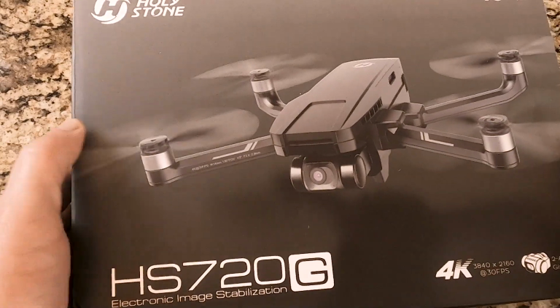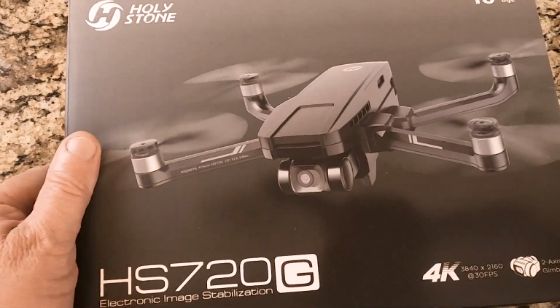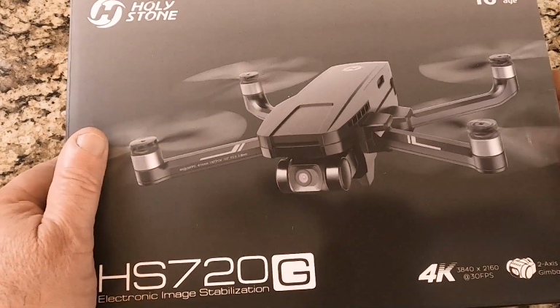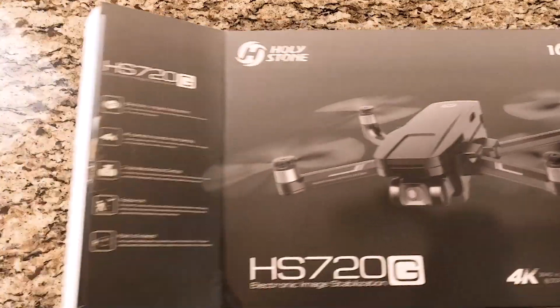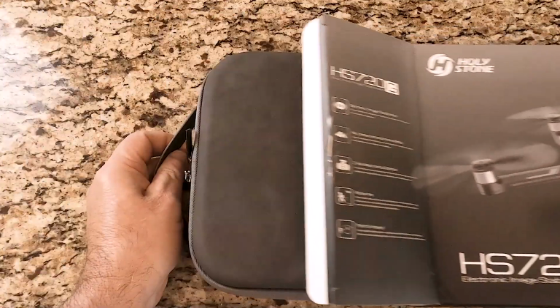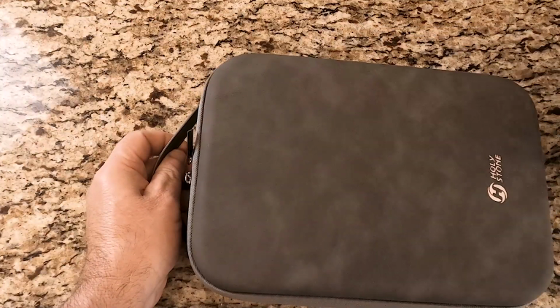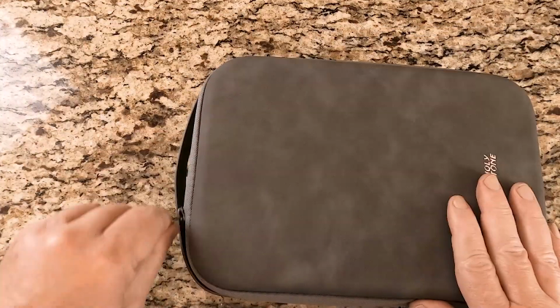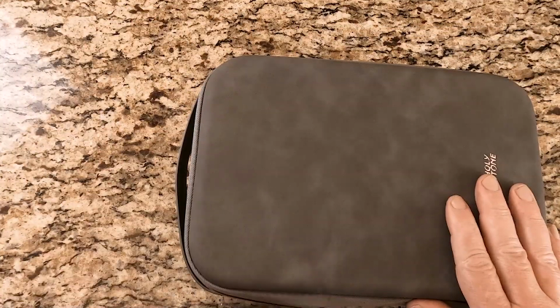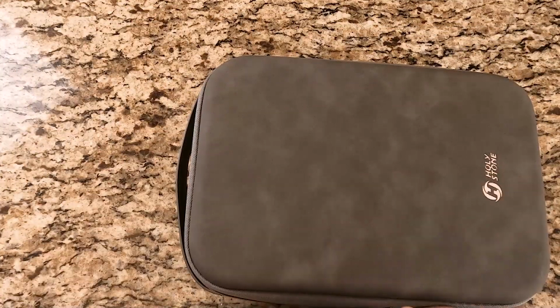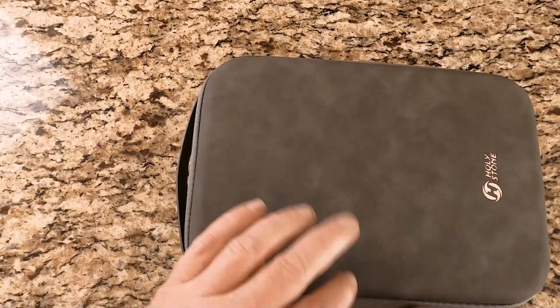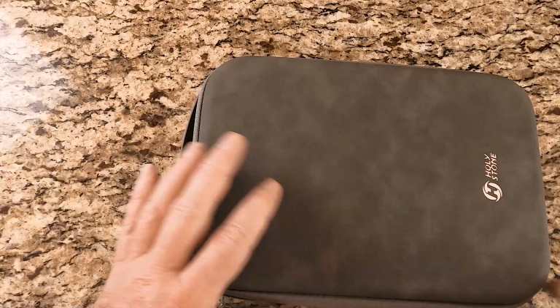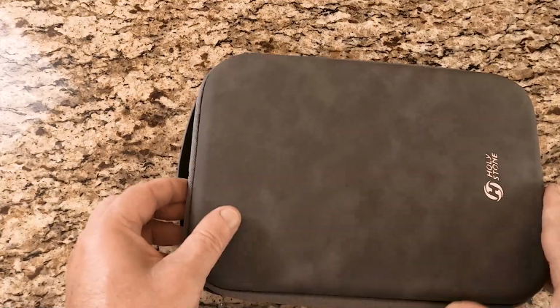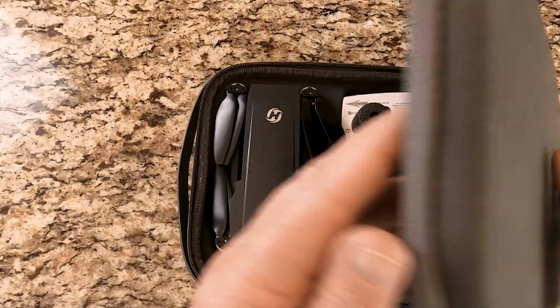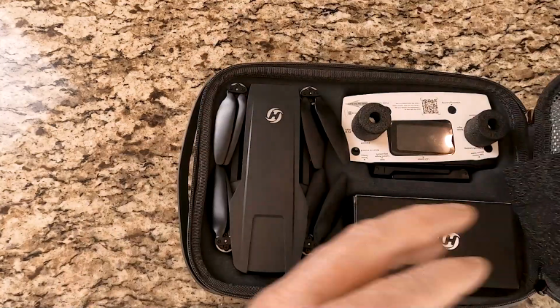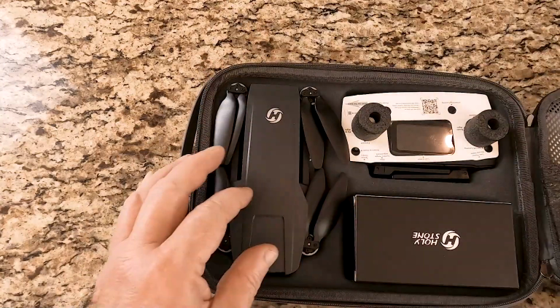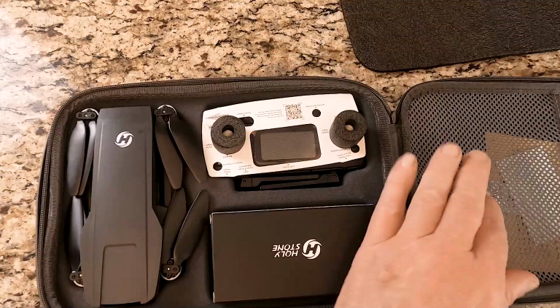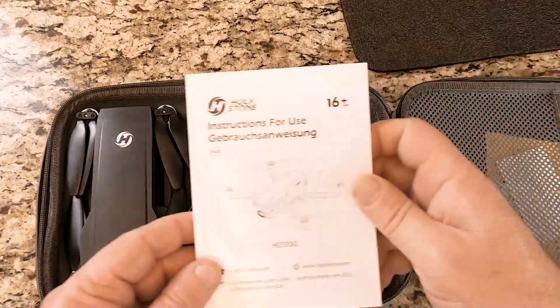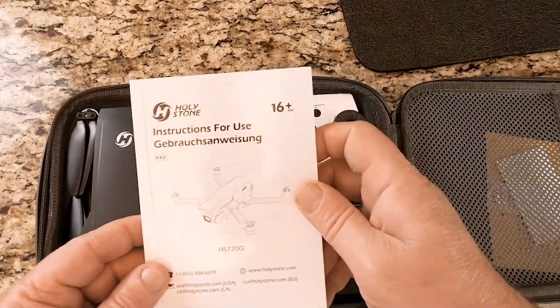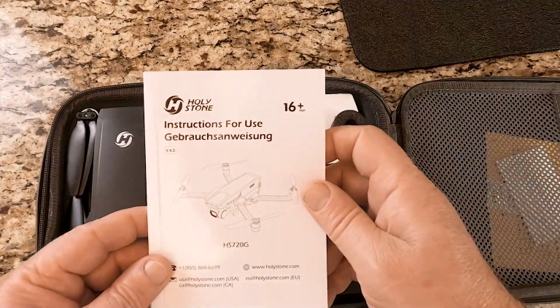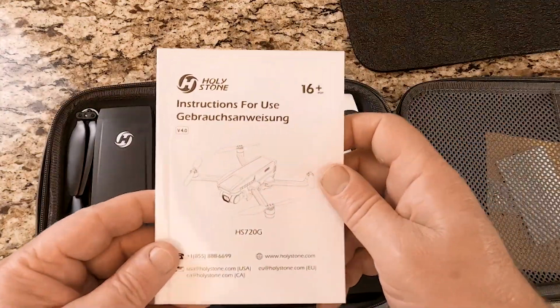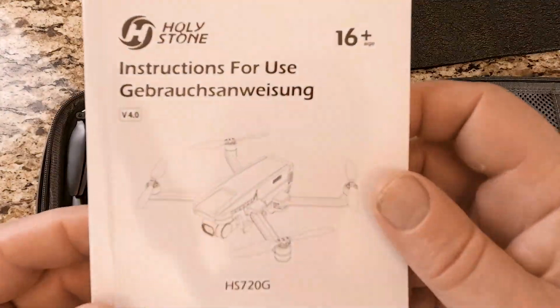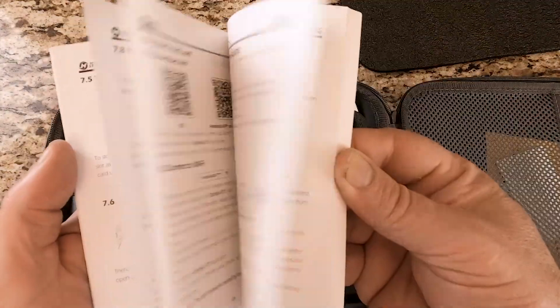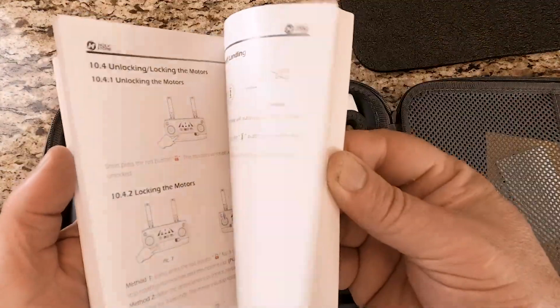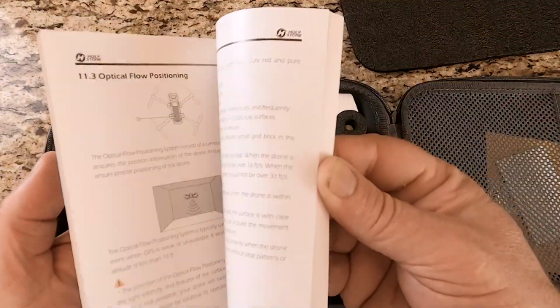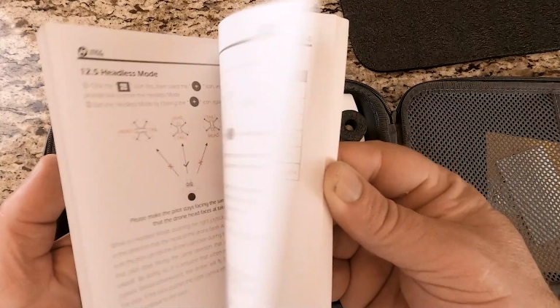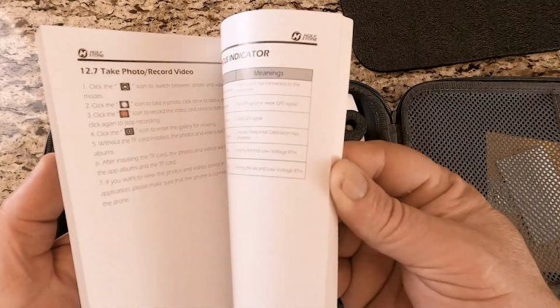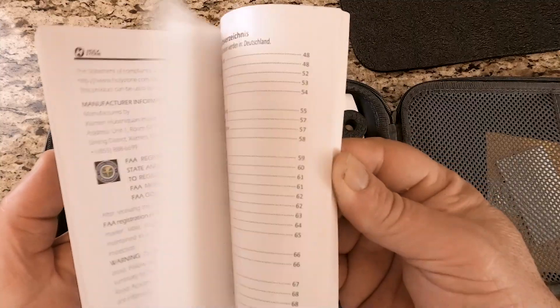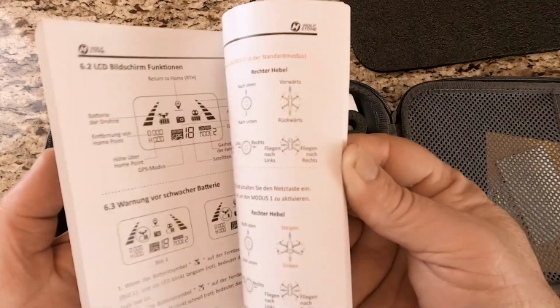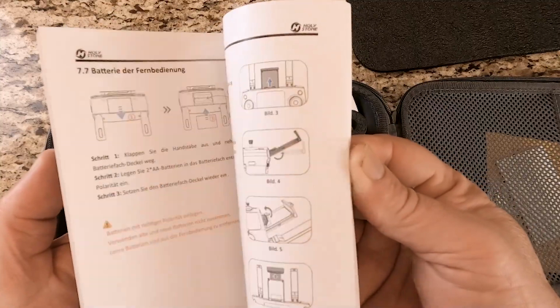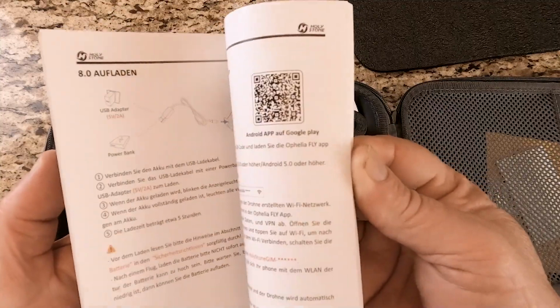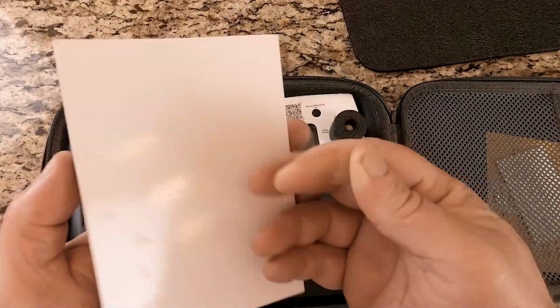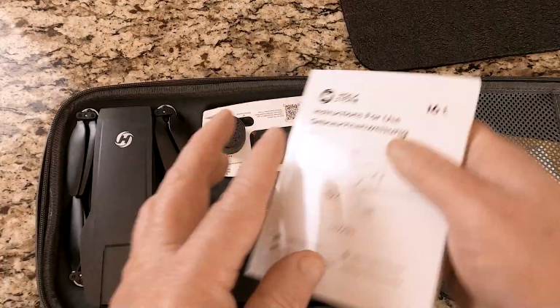Today we're talking about the Holleystone HS720G Foldable Quadcopter Drone. This was sent to me for free for a fair and honest review.